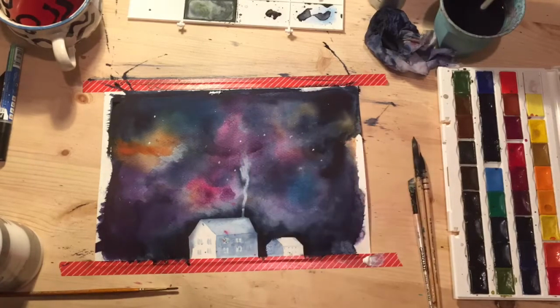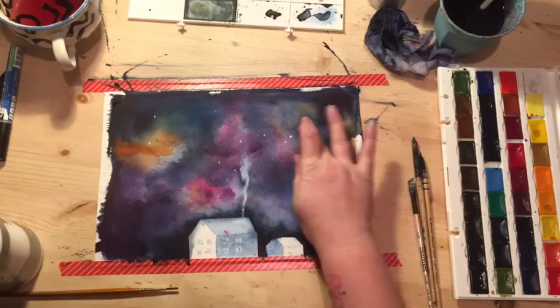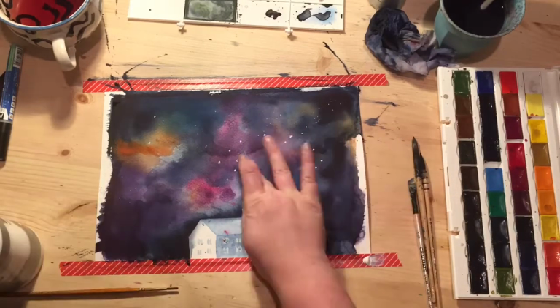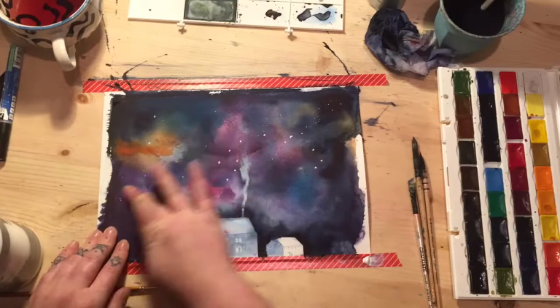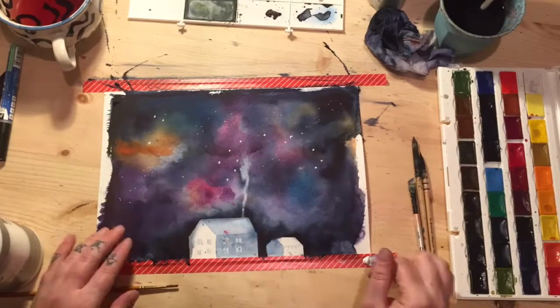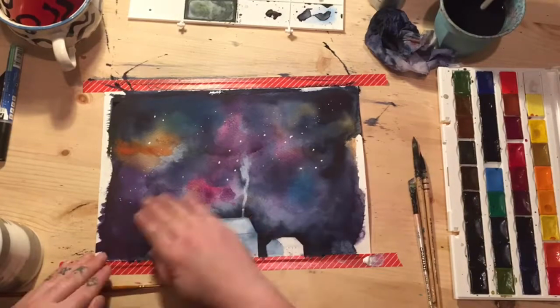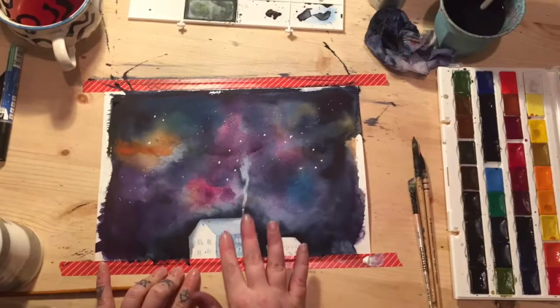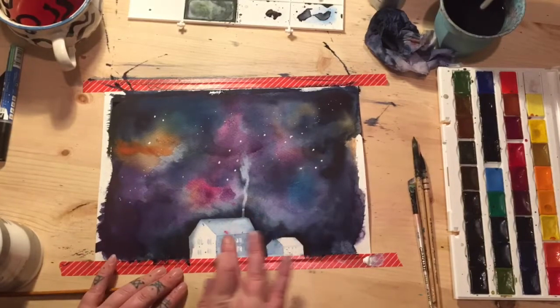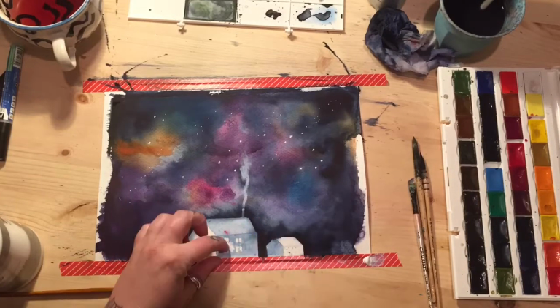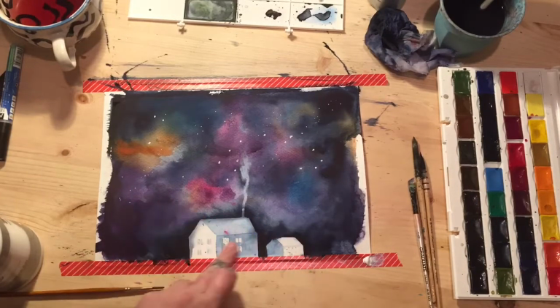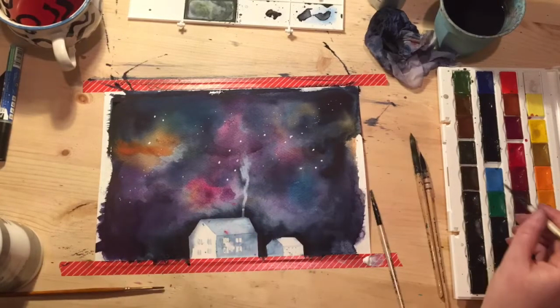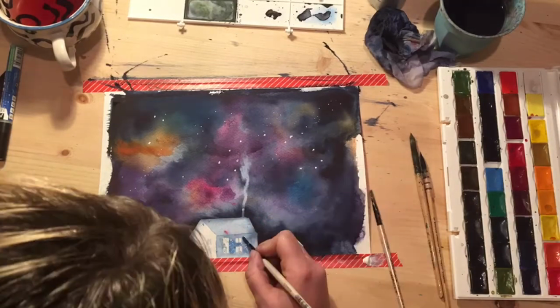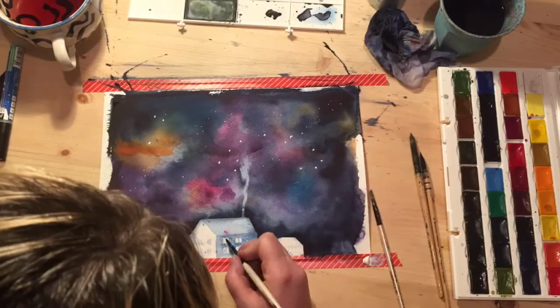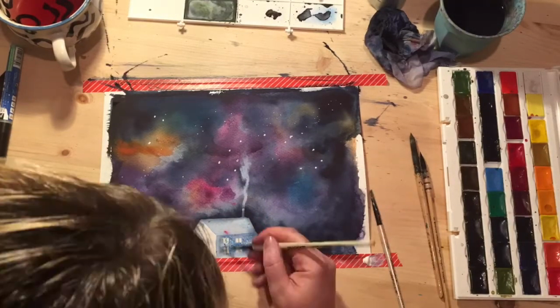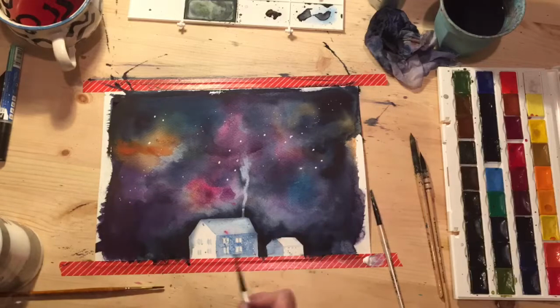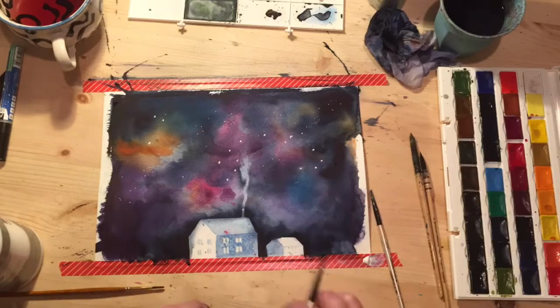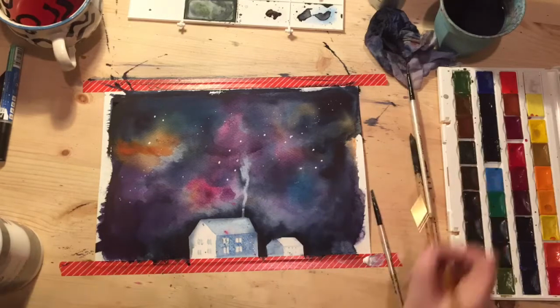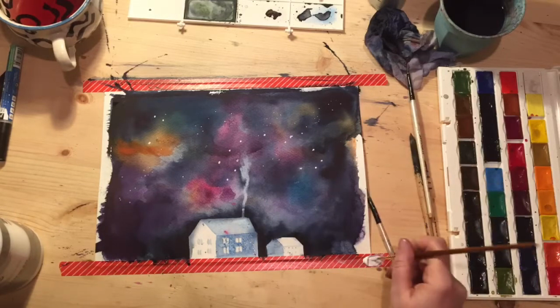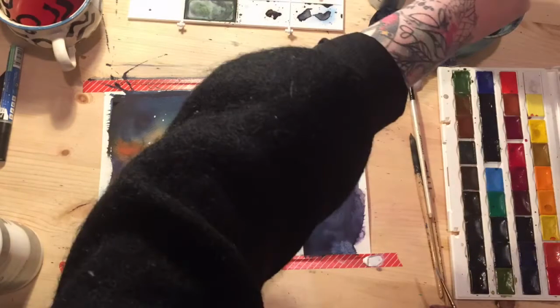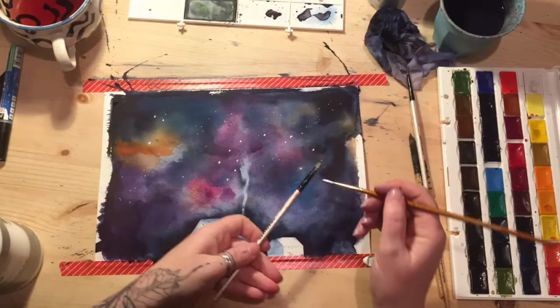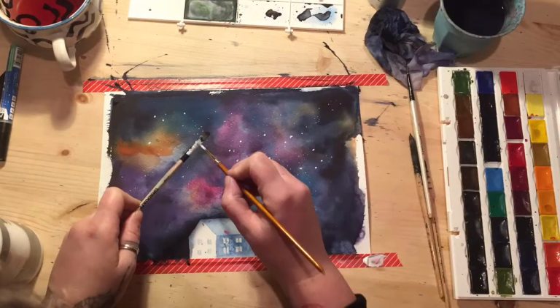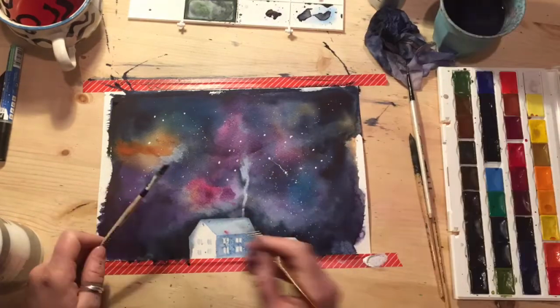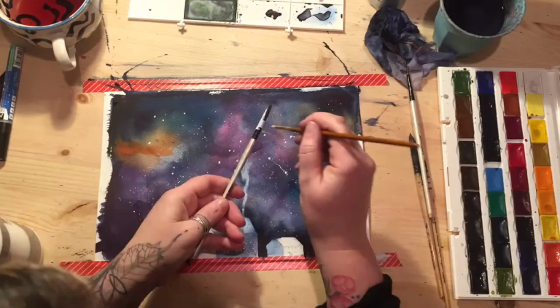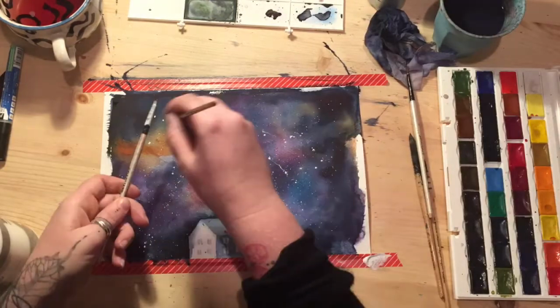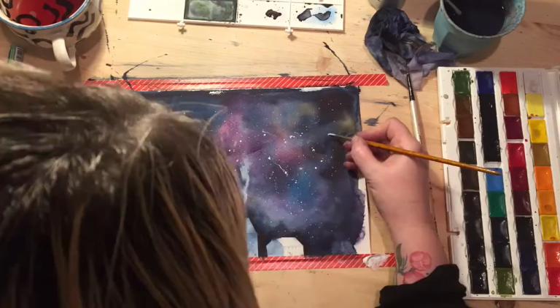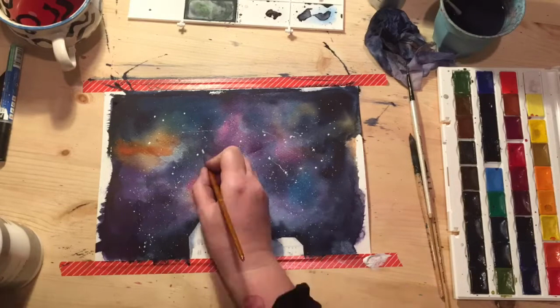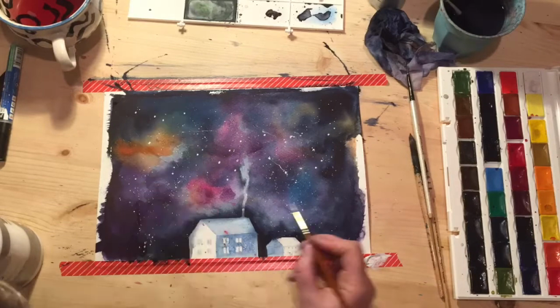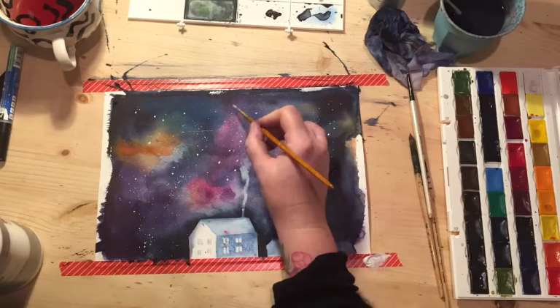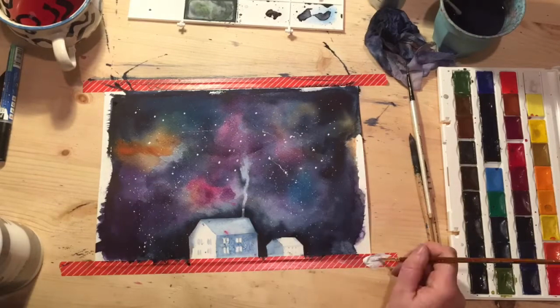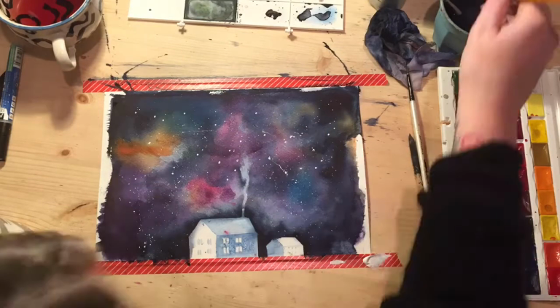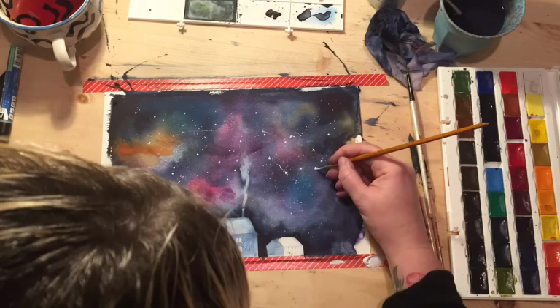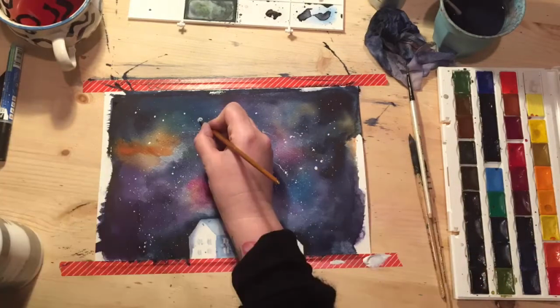Rub all of your masking fluid off to expose the white paper underneath. Then water down some acrylic a little bit and flick it against another brush — flick it all over your page. Then you can define some stars.